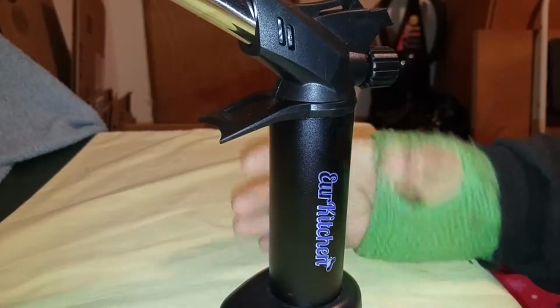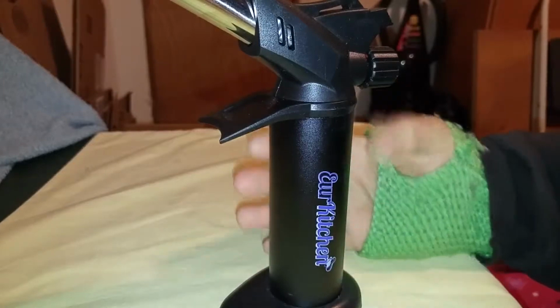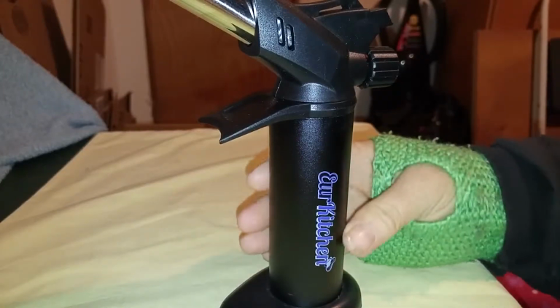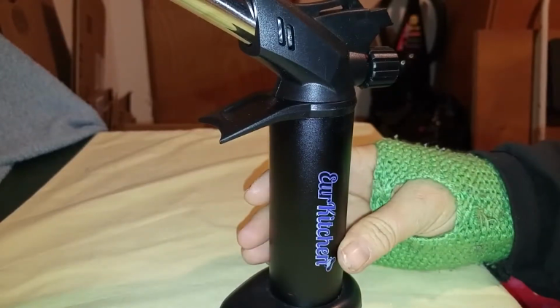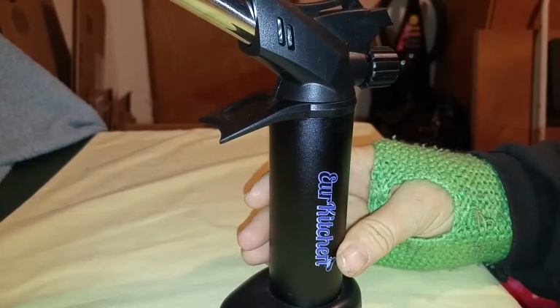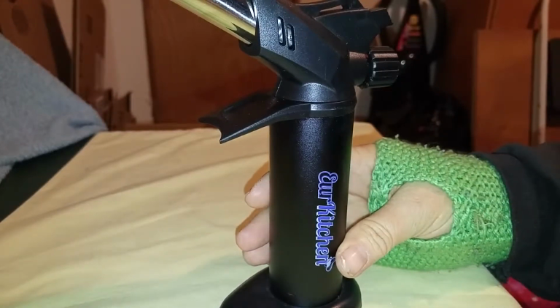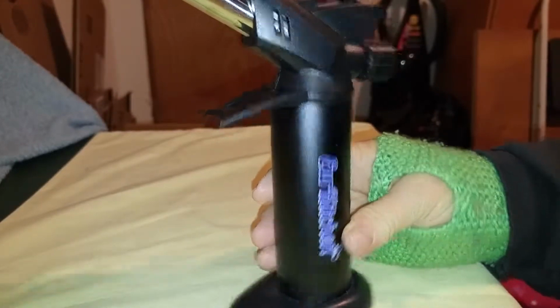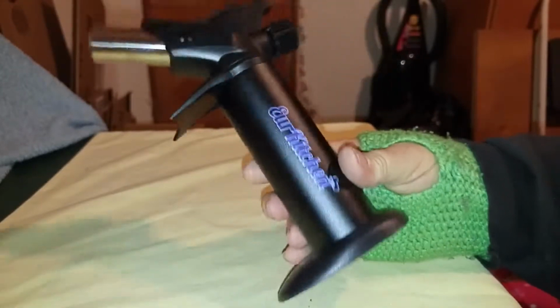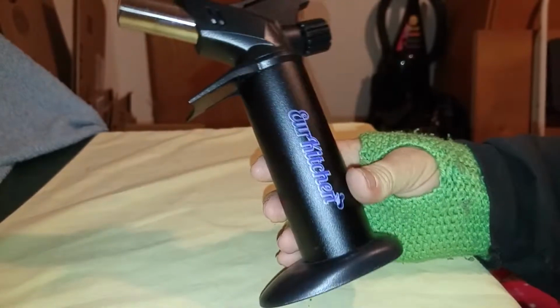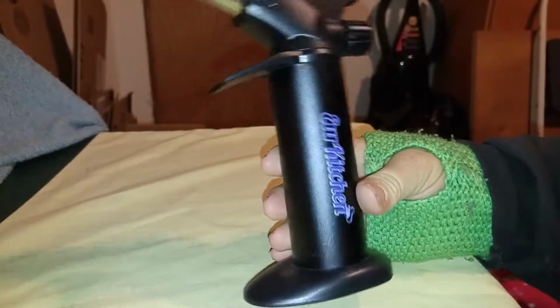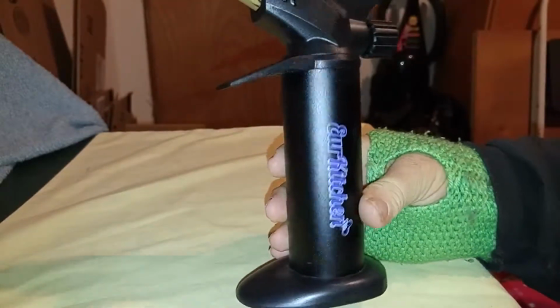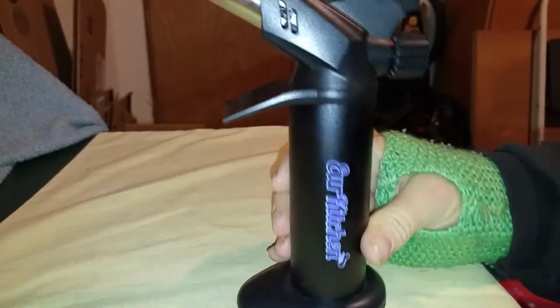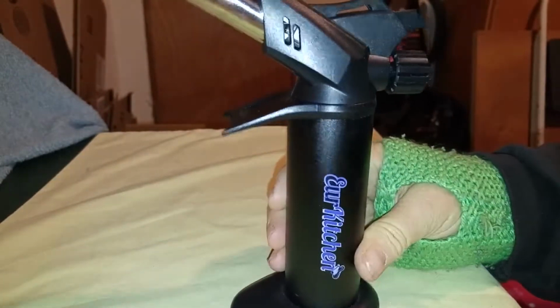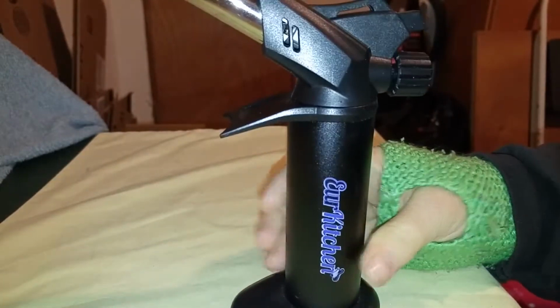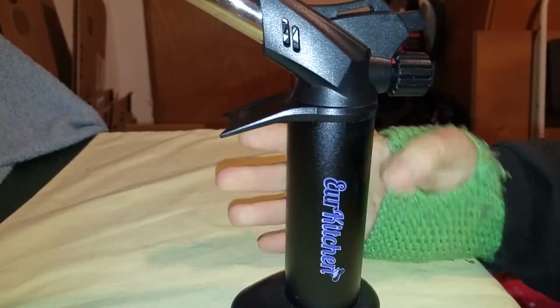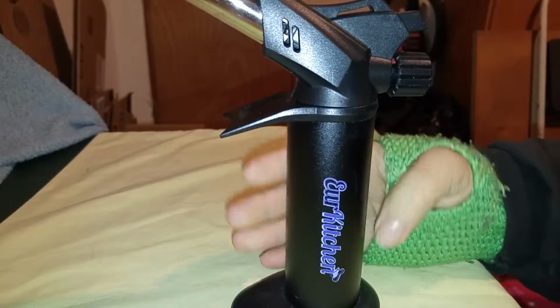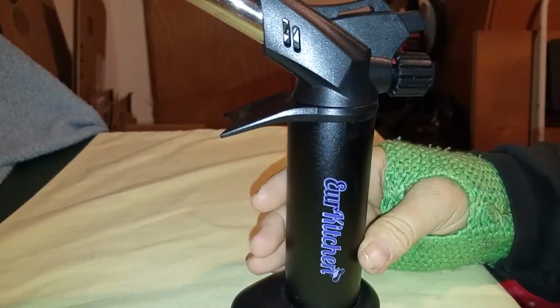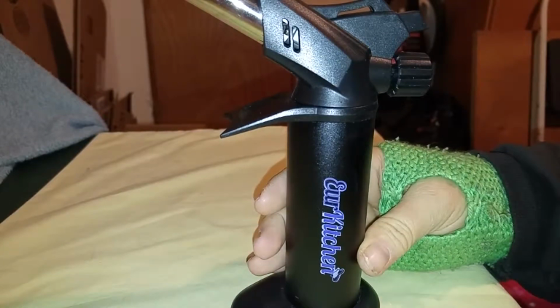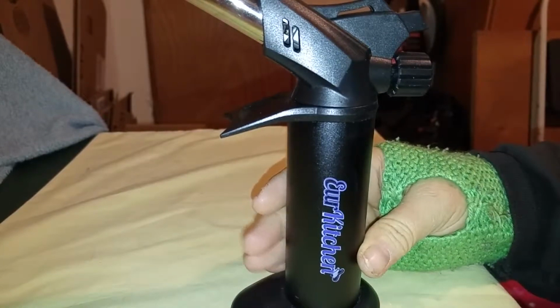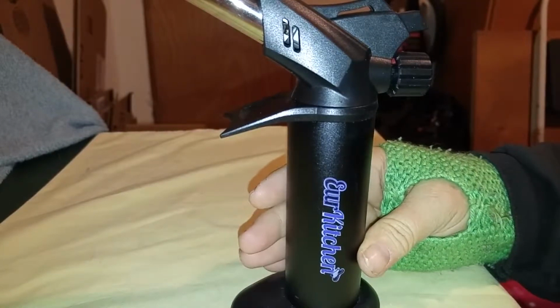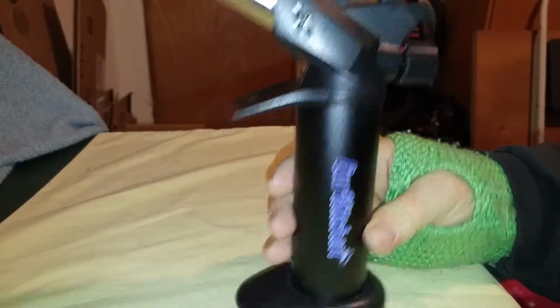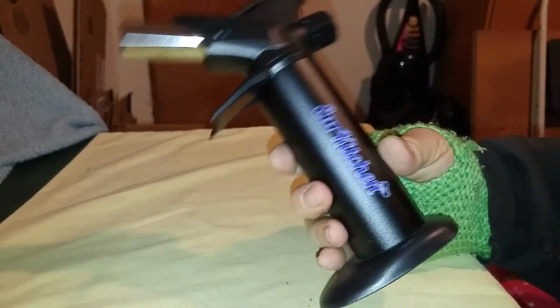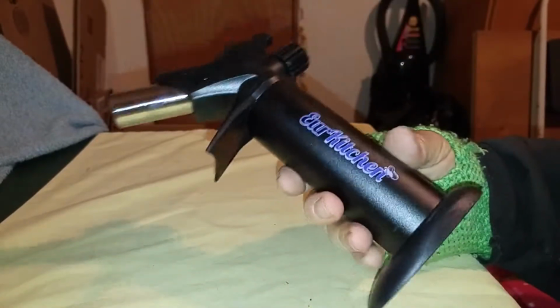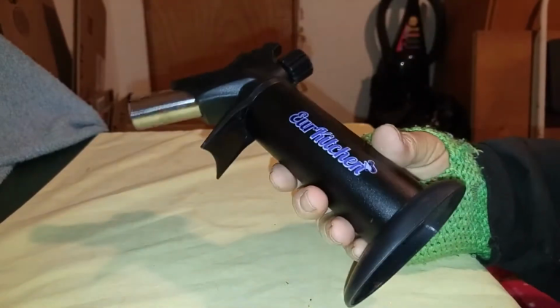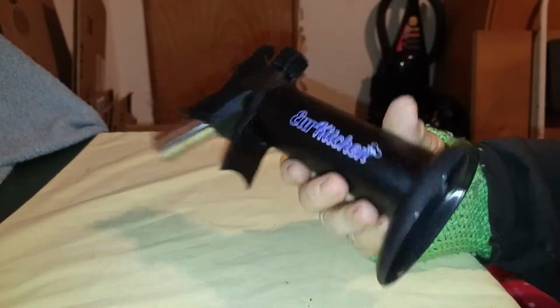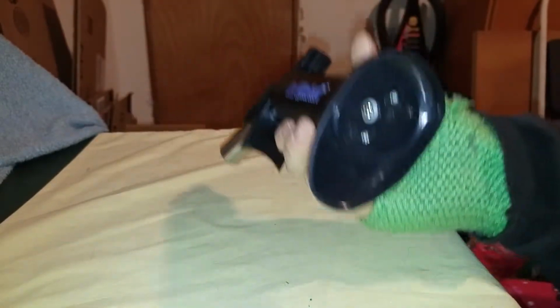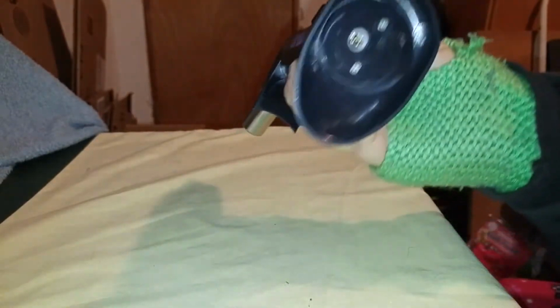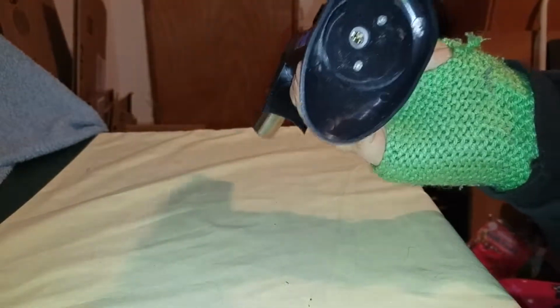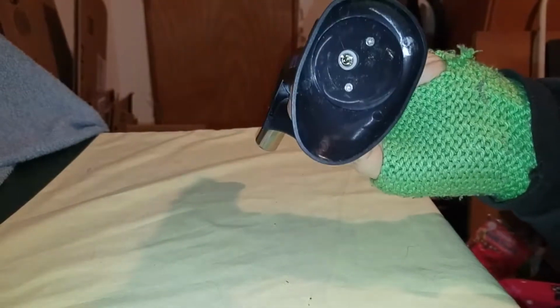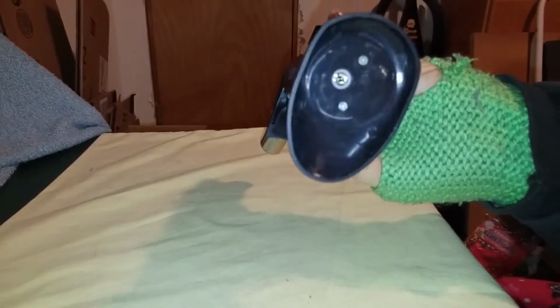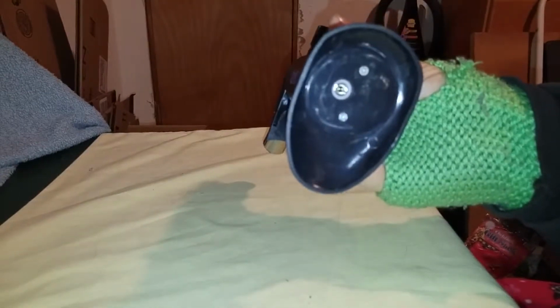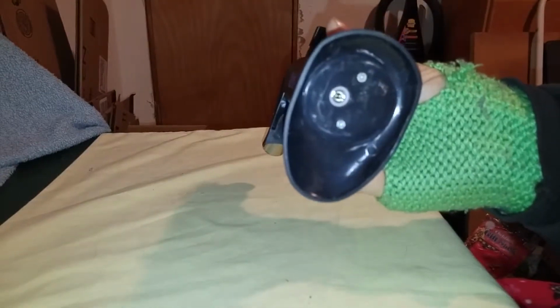Today I am going to do a video on this Euro Kitchen Culinary Torch. Really nice, and the thing I like about this — it is butane powered.